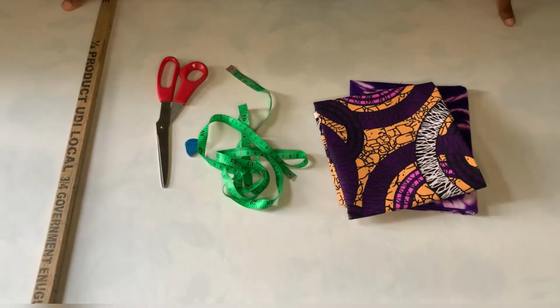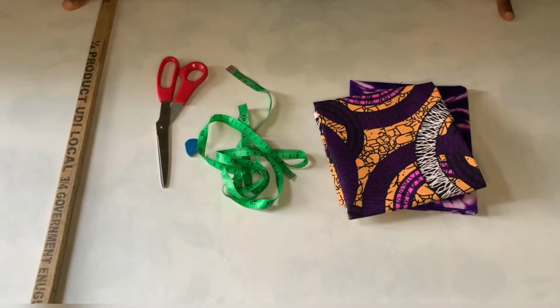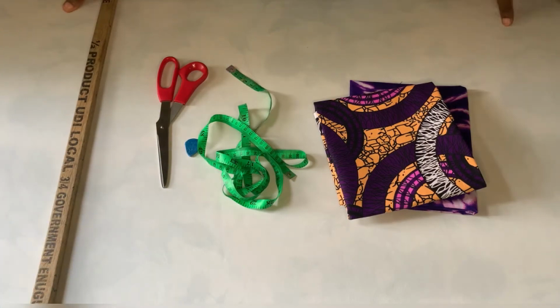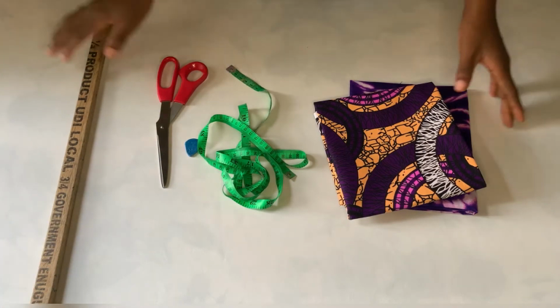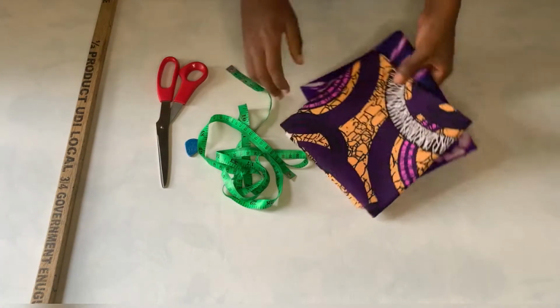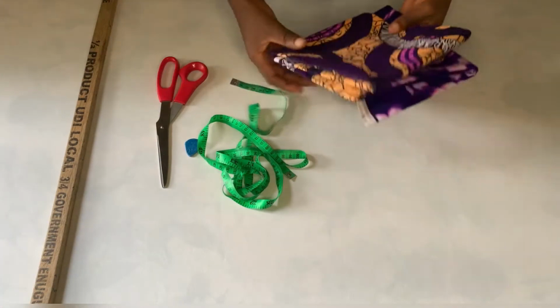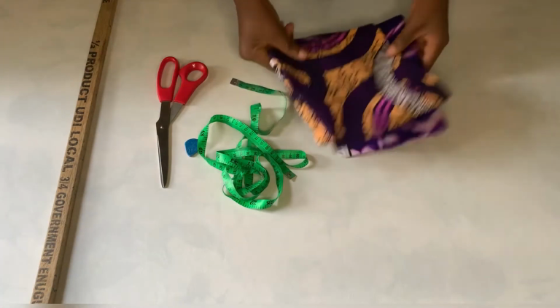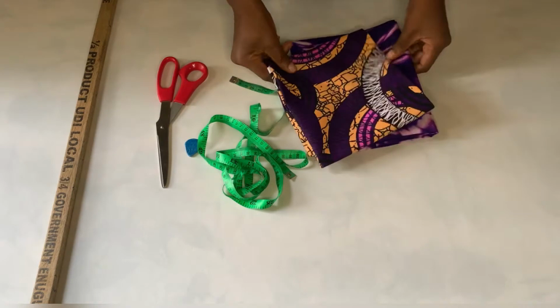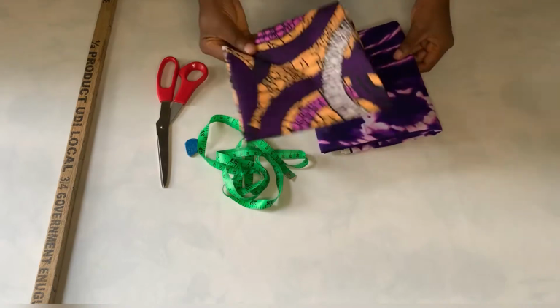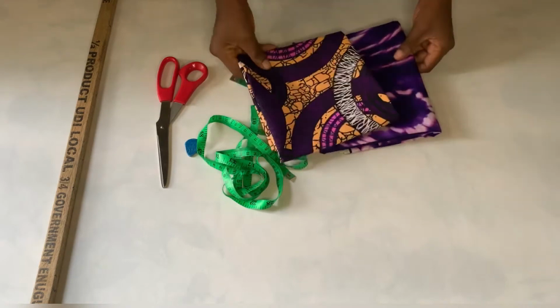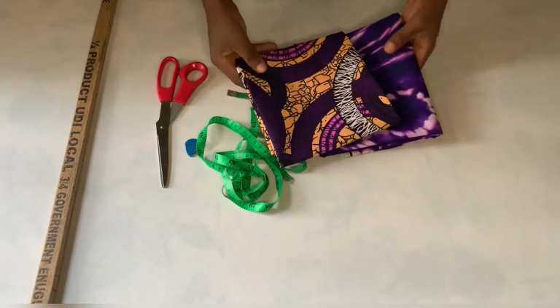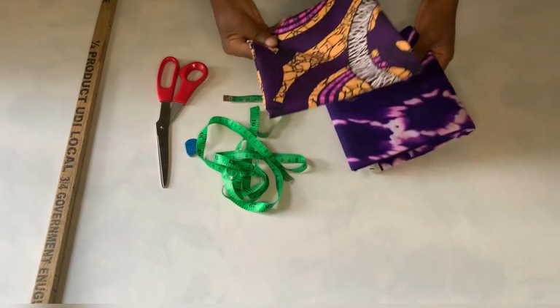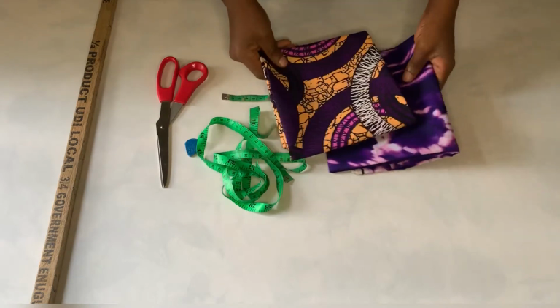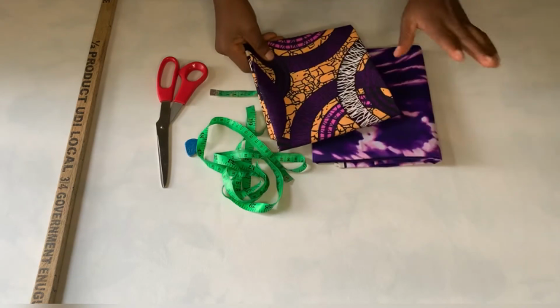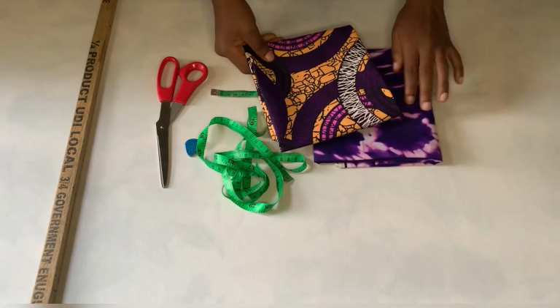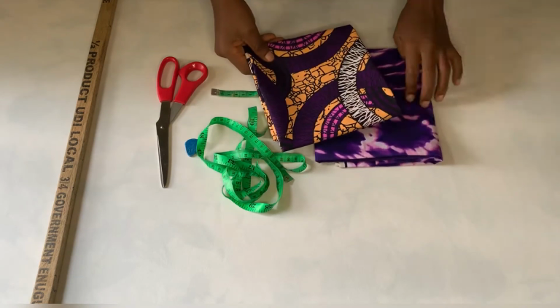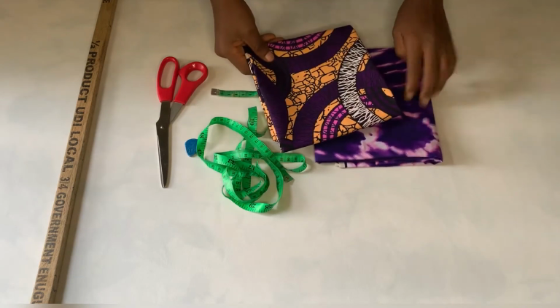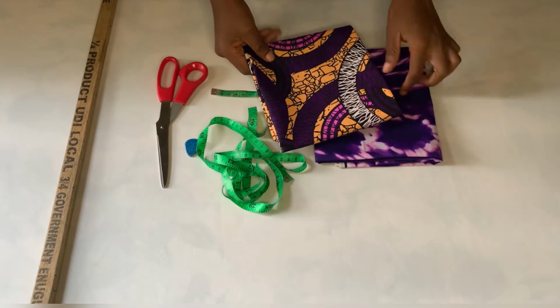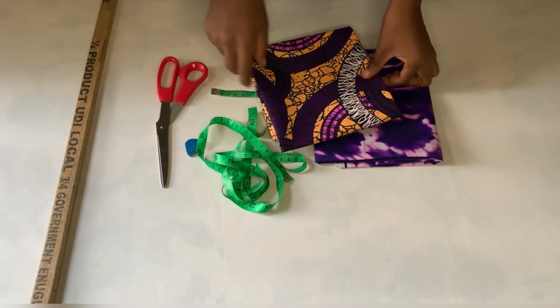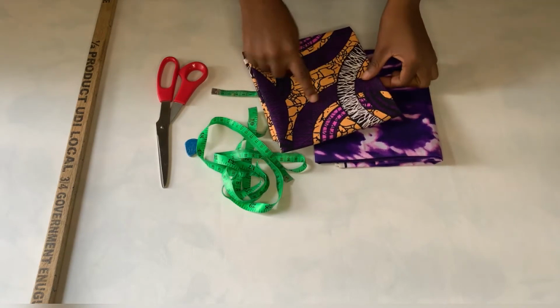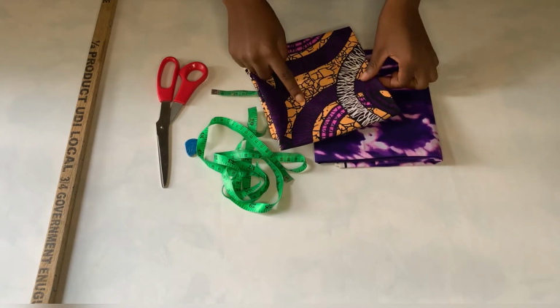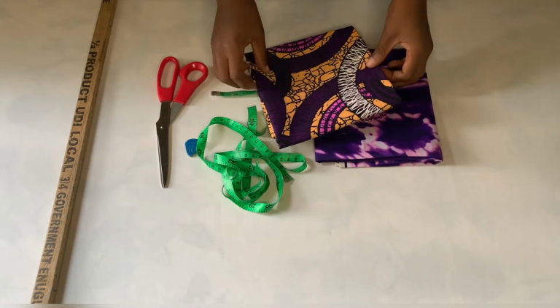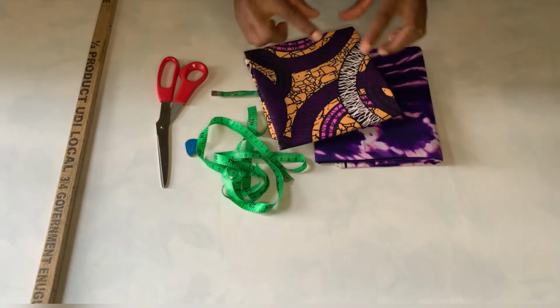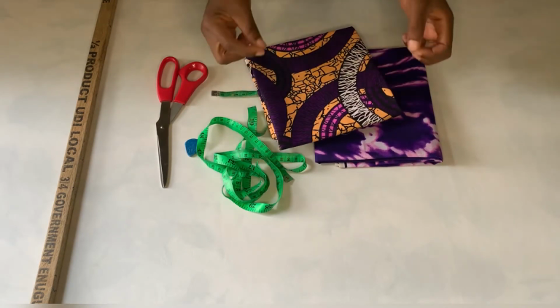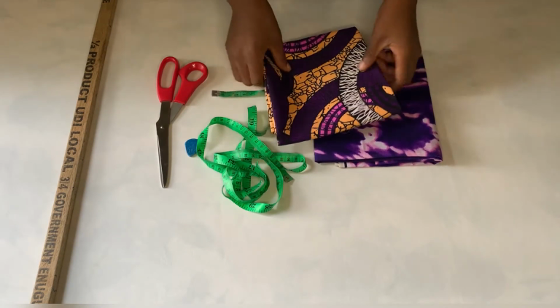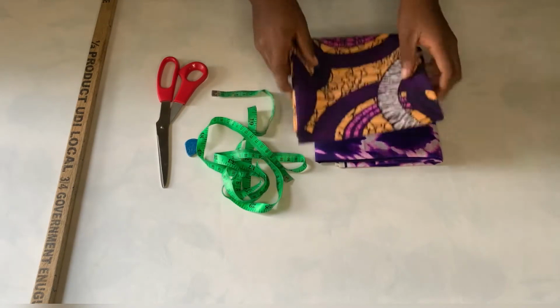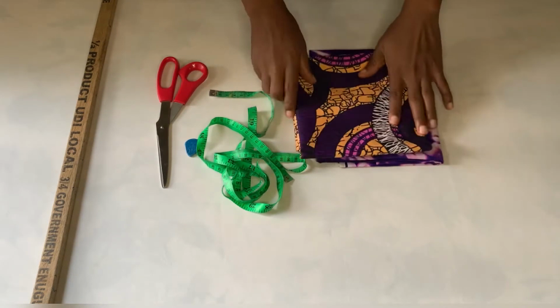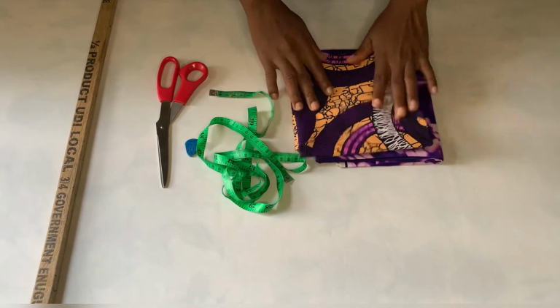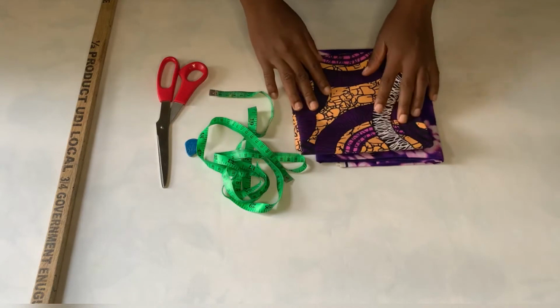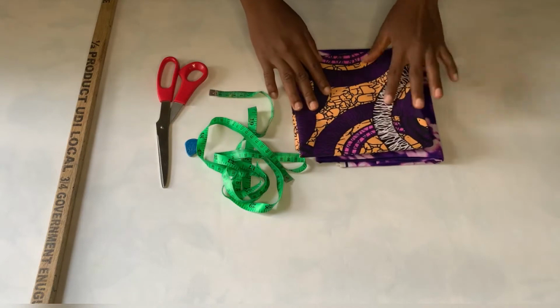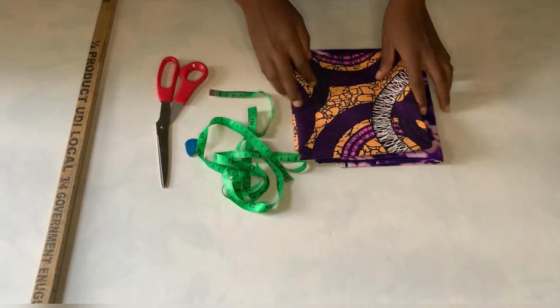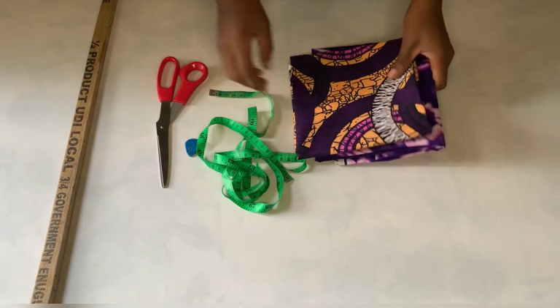So guys, we'll be making use of these two fabrics to make the skirt. I'll be using the purple one for the skirt and I'll be using this other one for the gathered. So guys, let's get started.